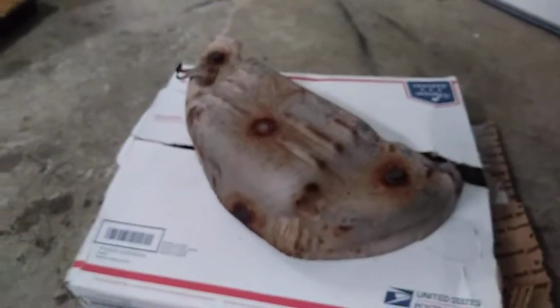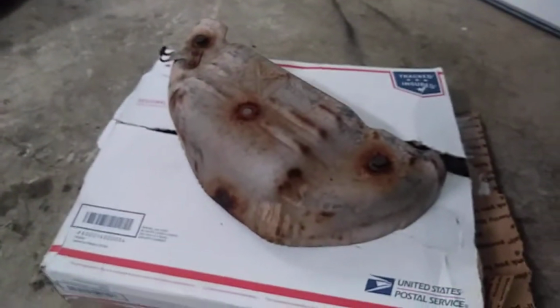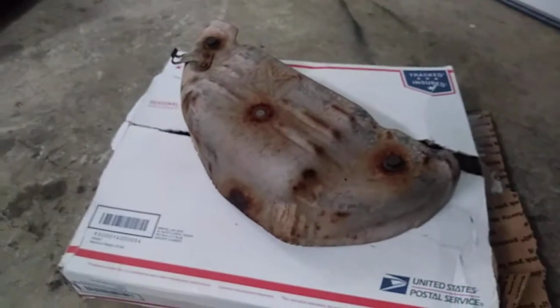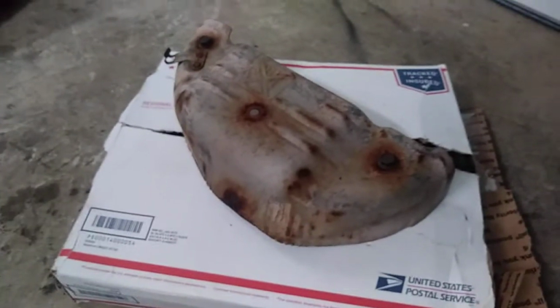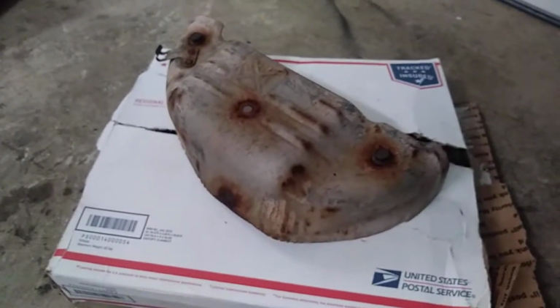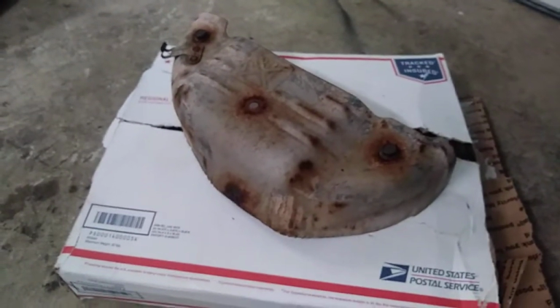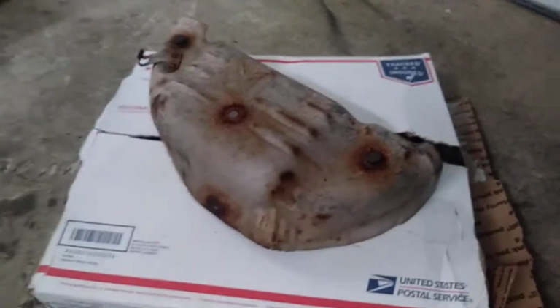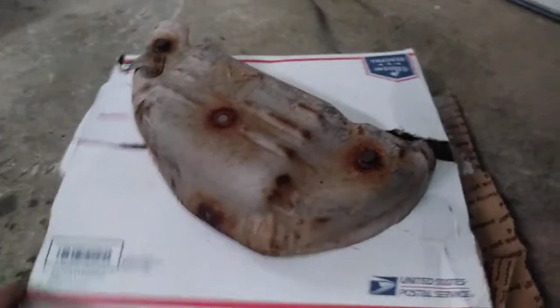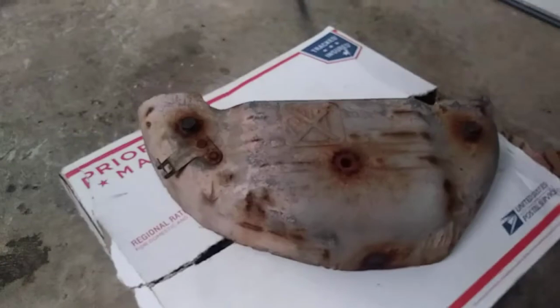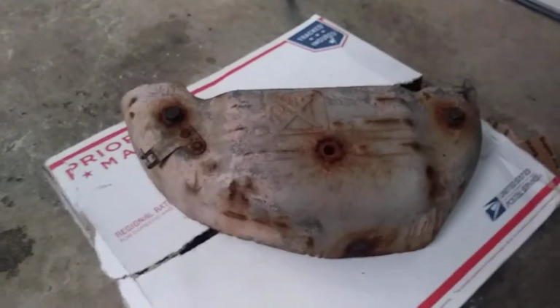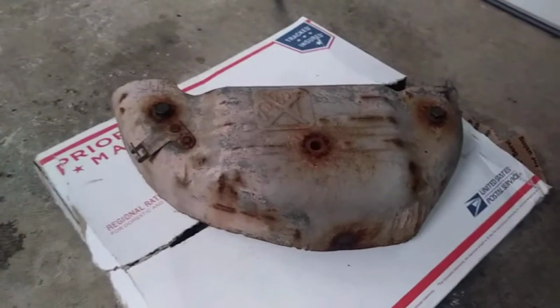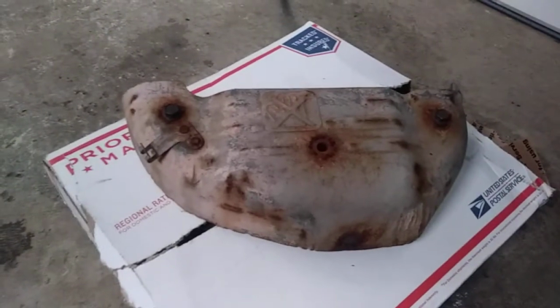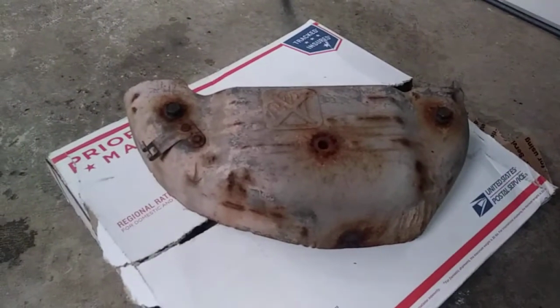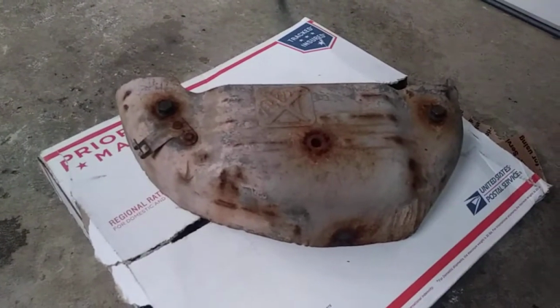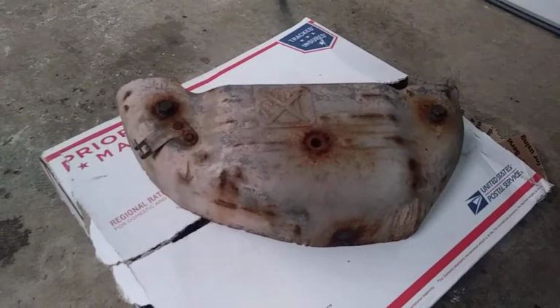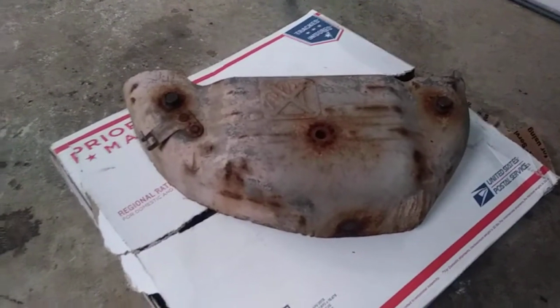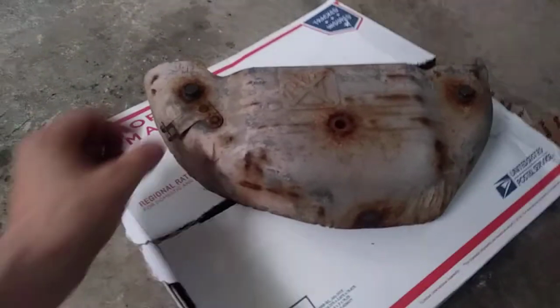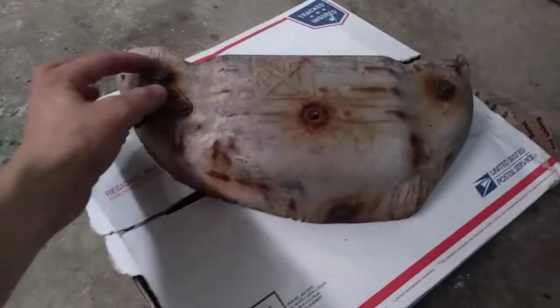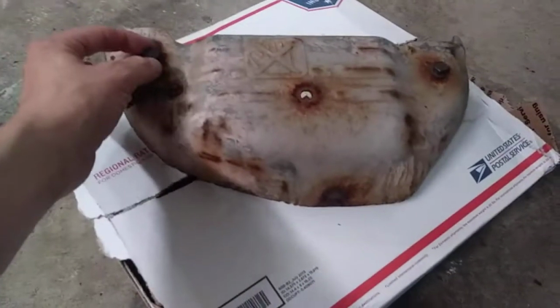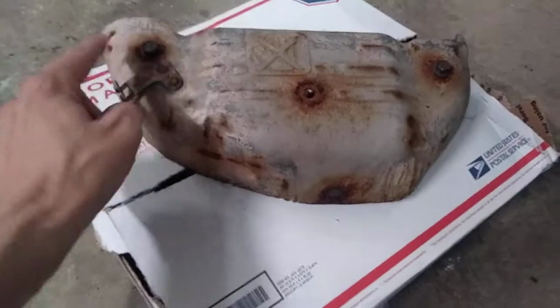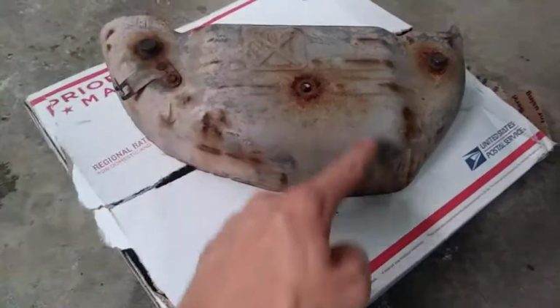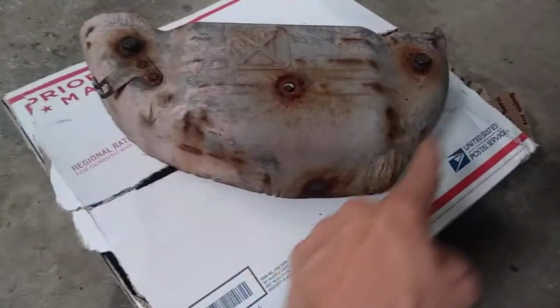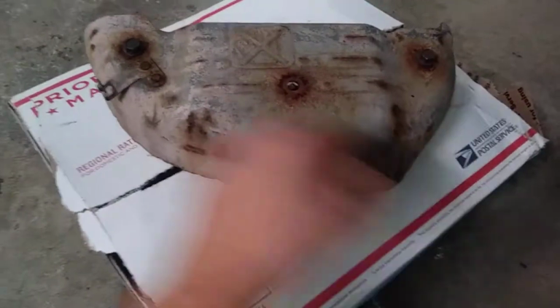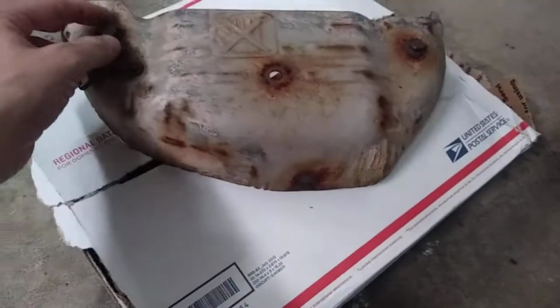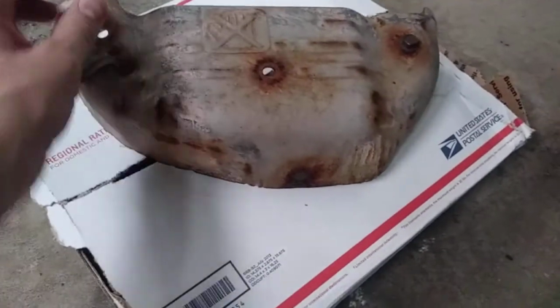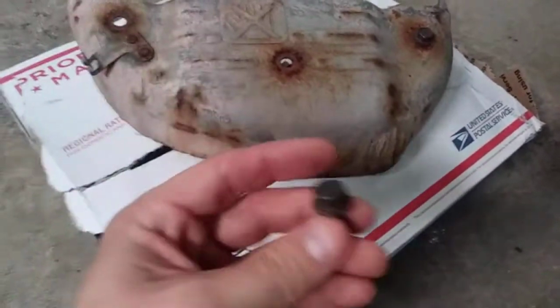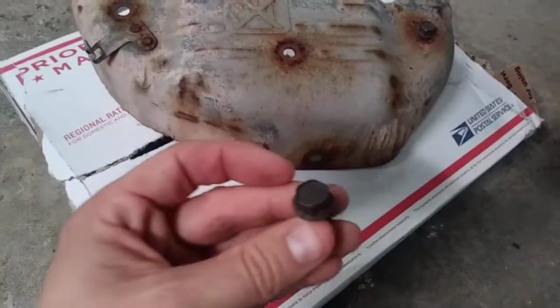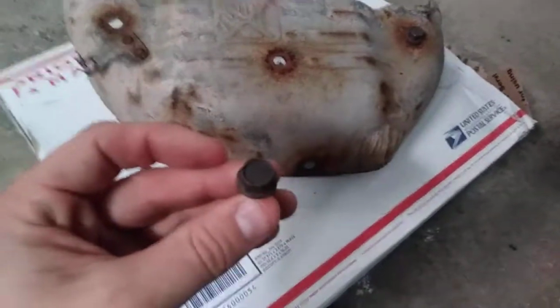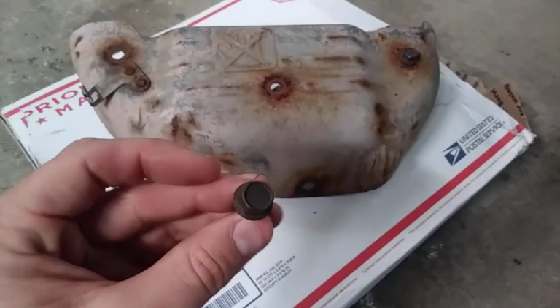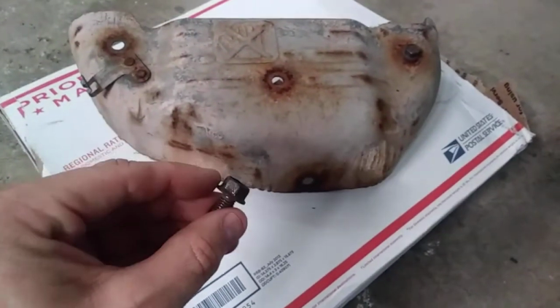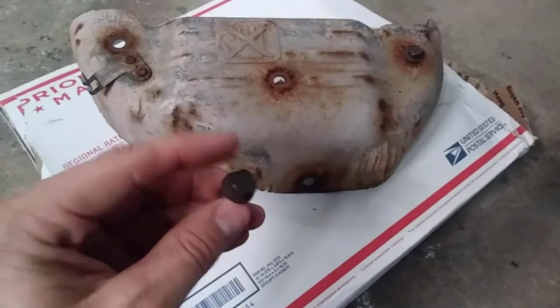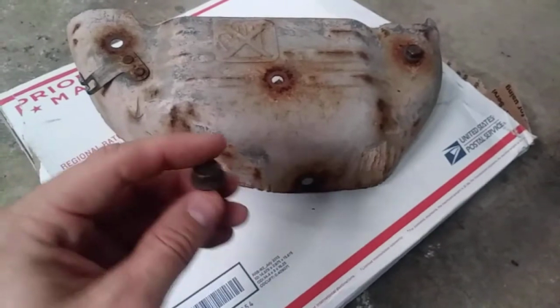Welcome back to the de-evolution page. What we have here is the heat shield off of the turbo. Four bolts hold it on — one, two, three, four. 12 millimeter, so you're gonna need a 12 millimeter to get these off of here.